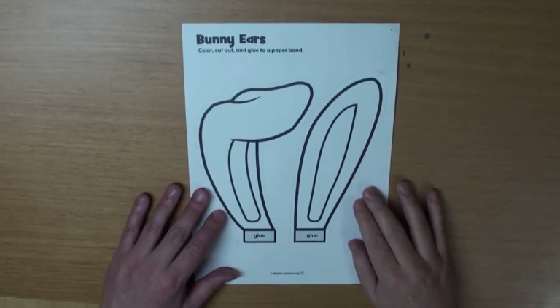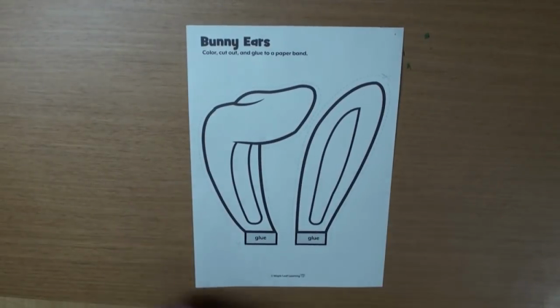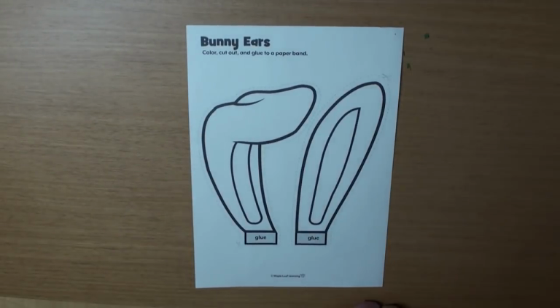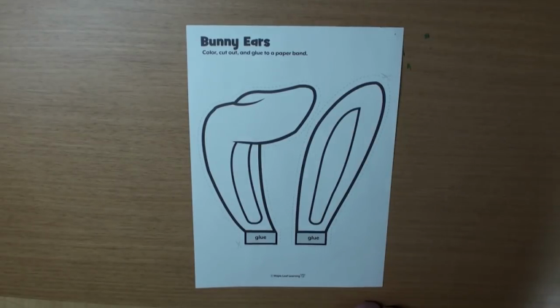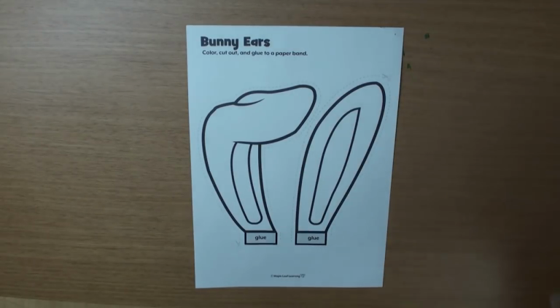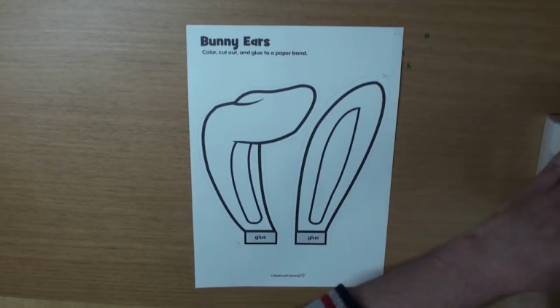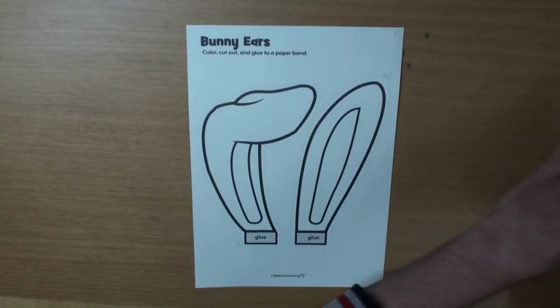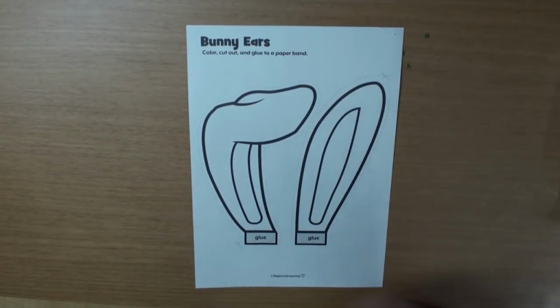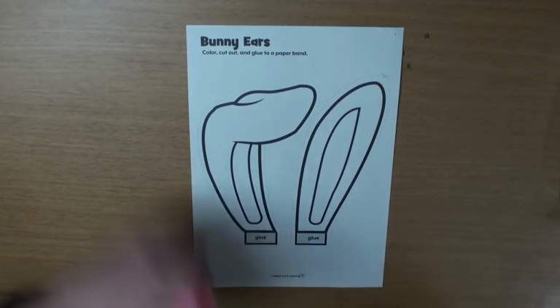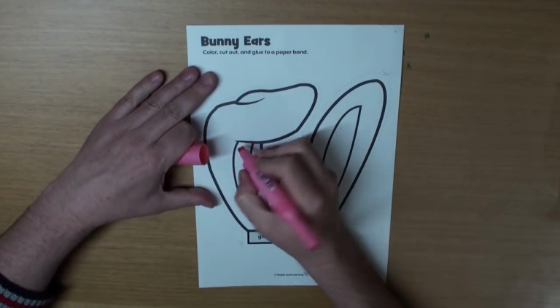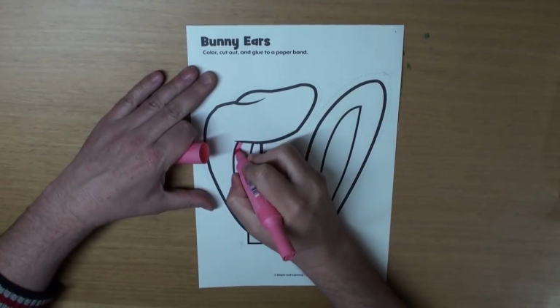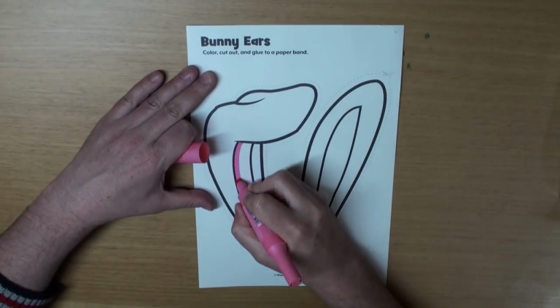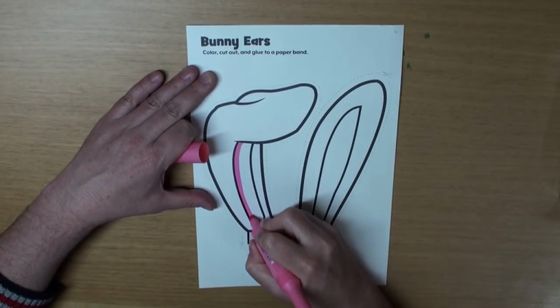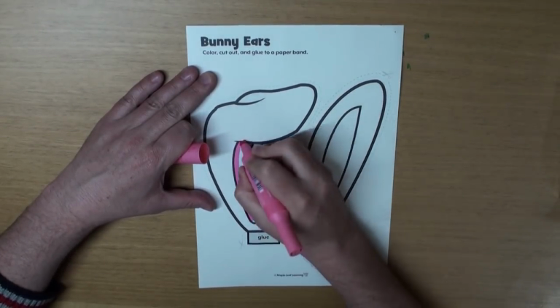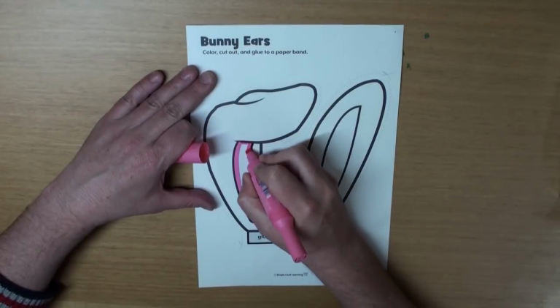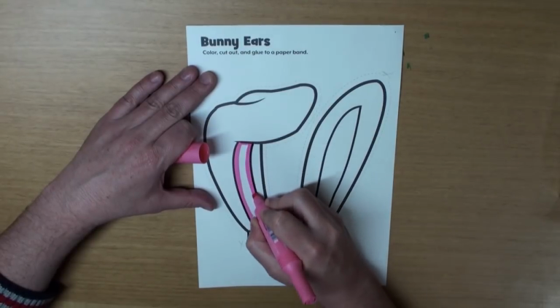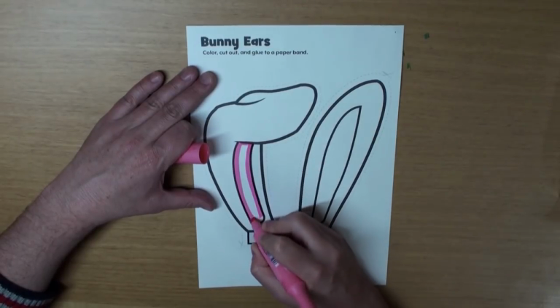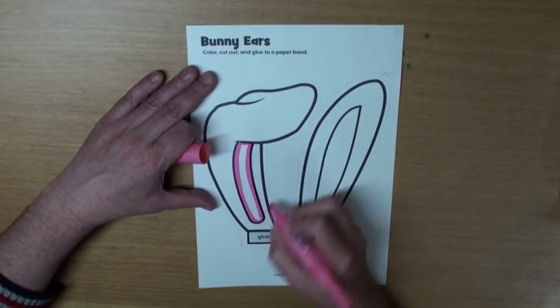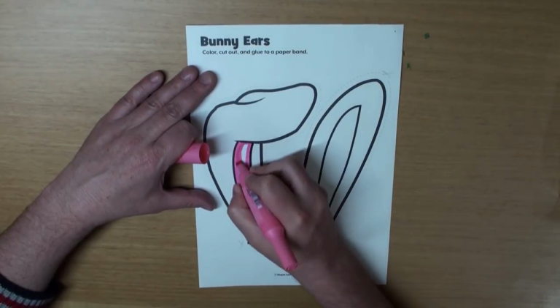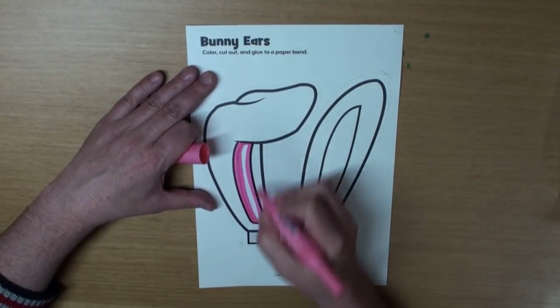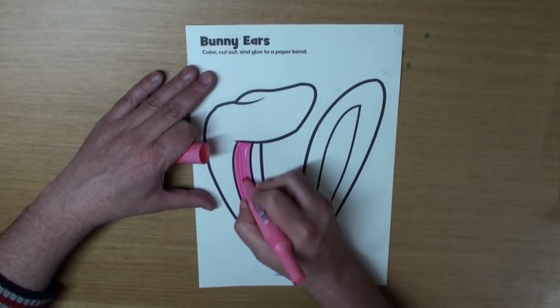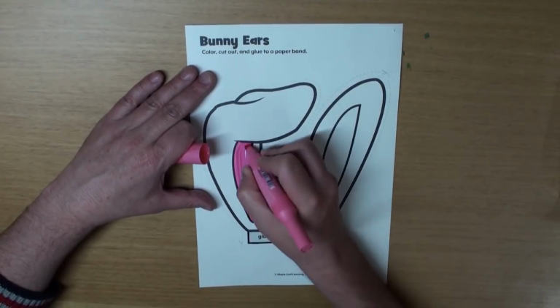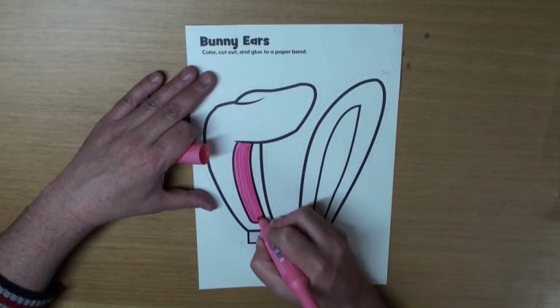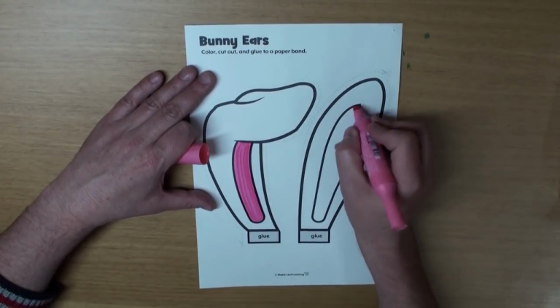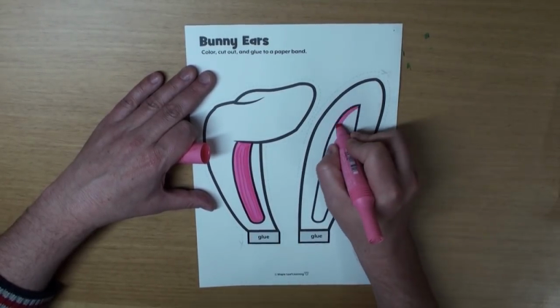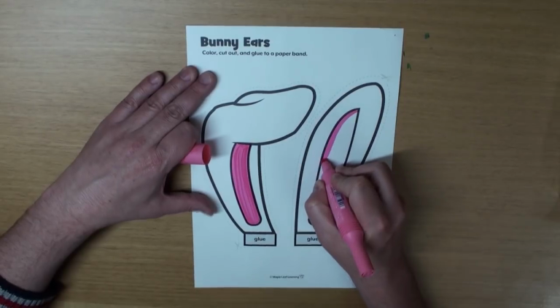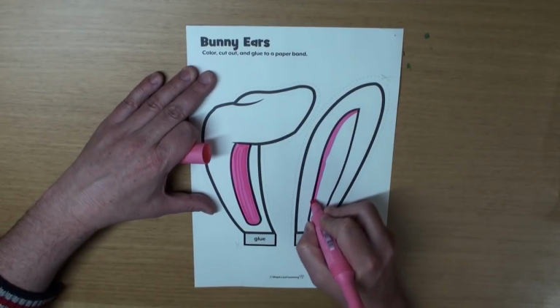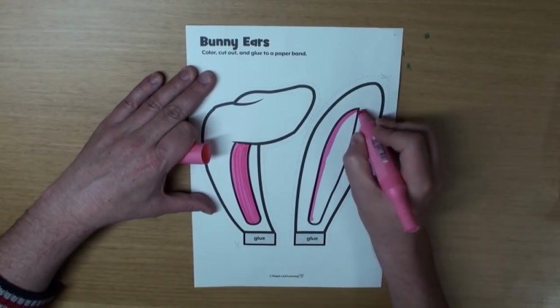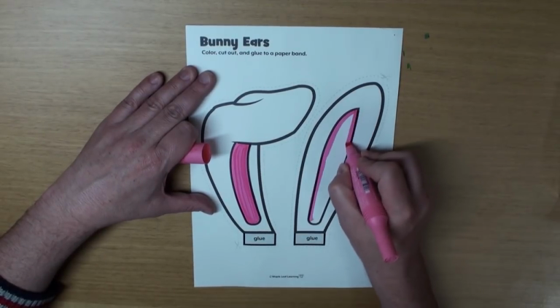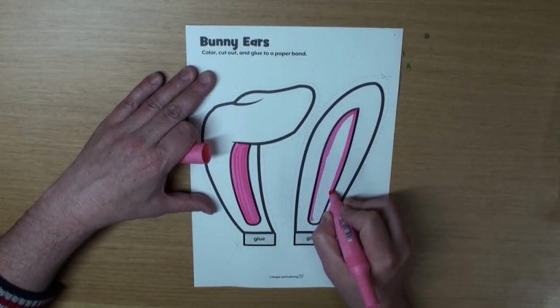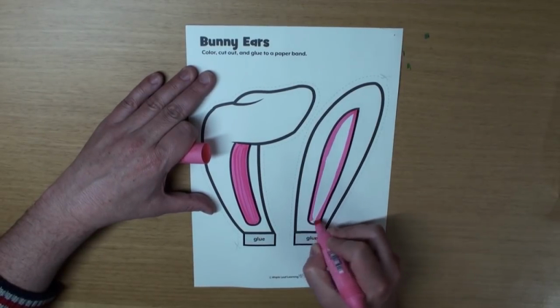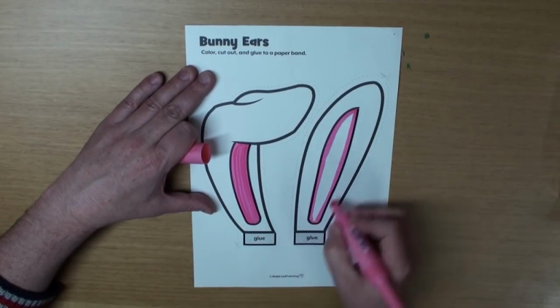Well first, grab some crayons or markers and let's do some coloring. I'm going to leave the ears white, but I'm going to color the insides pink. But please feel free to color your ears any color you want, okay? Great!